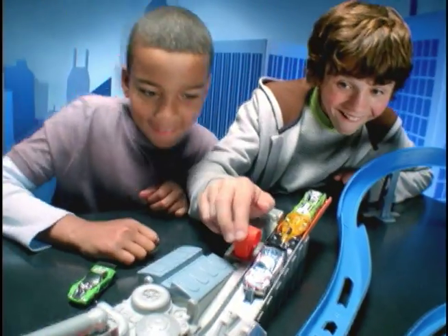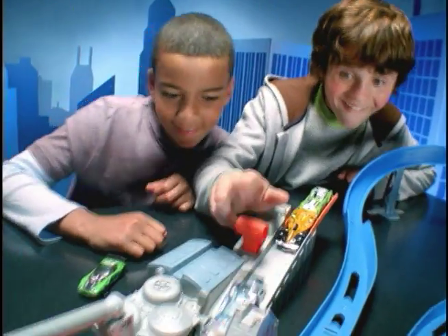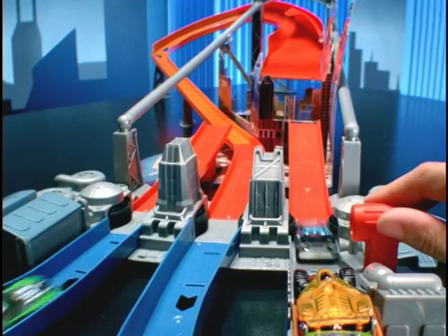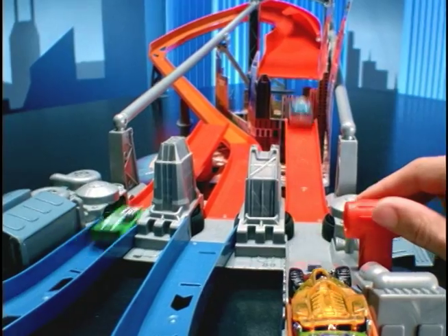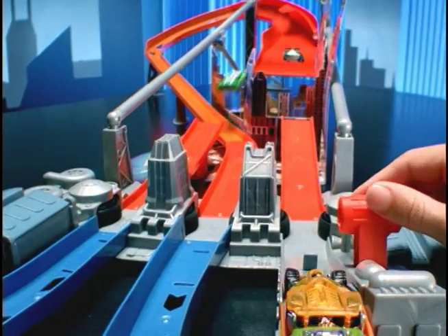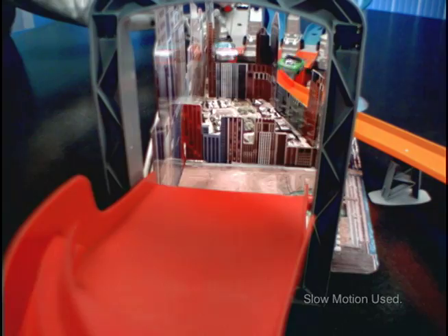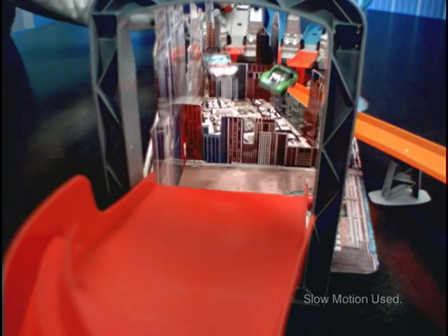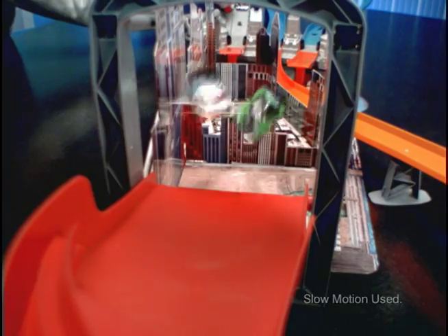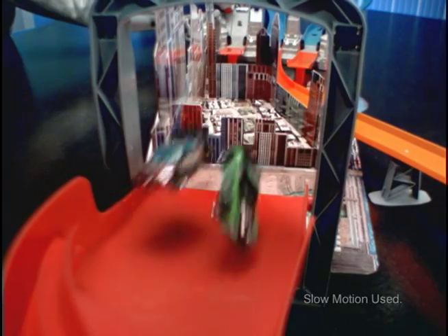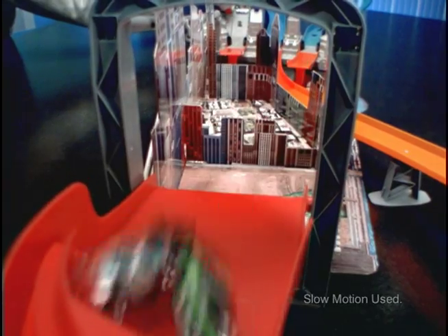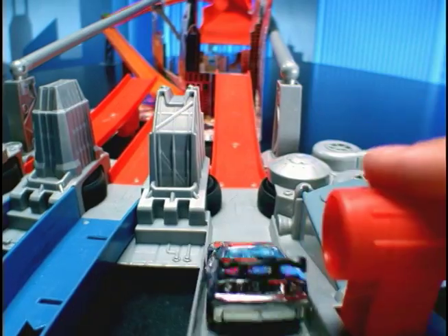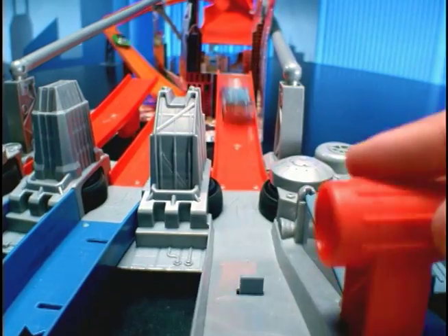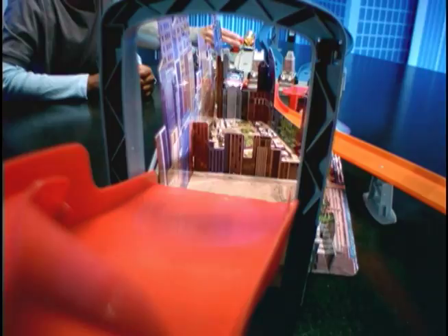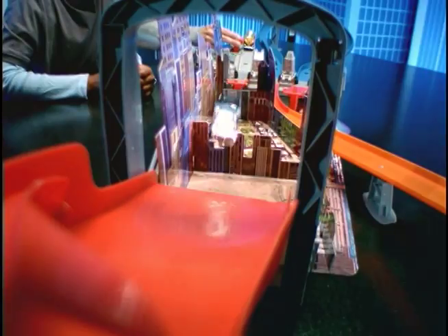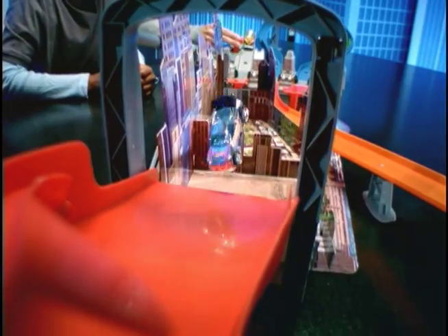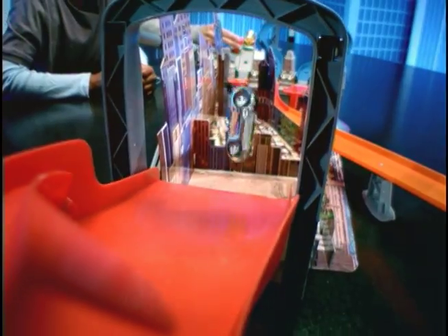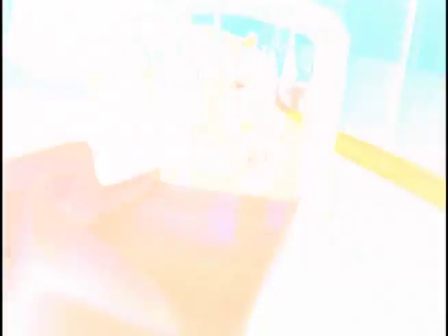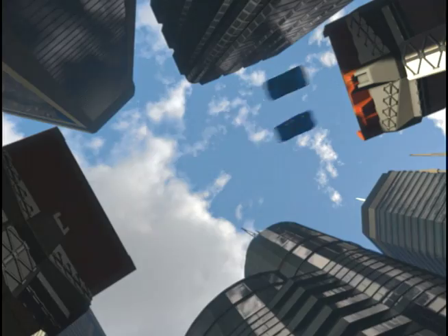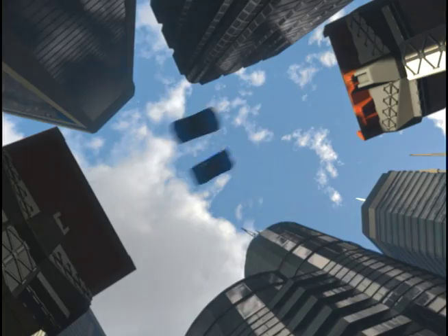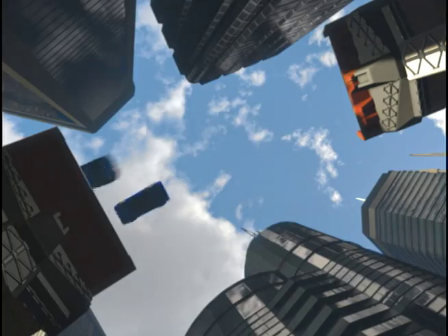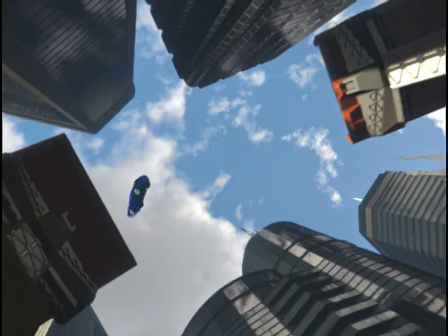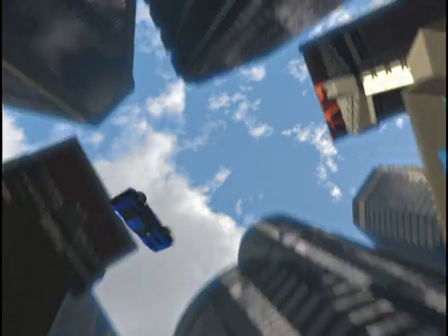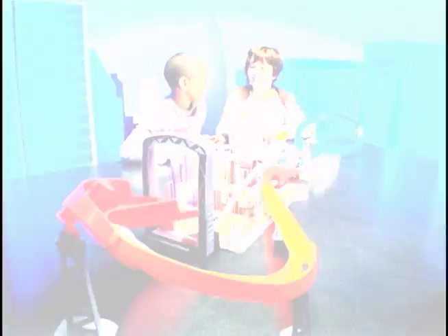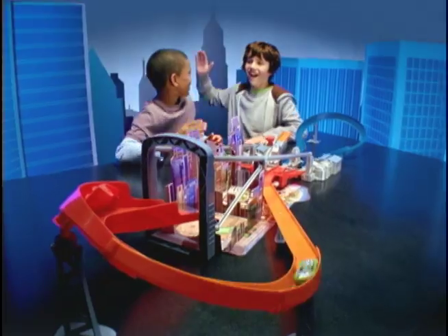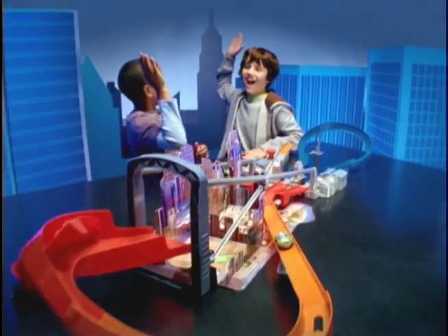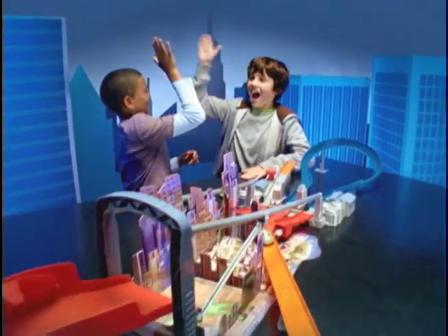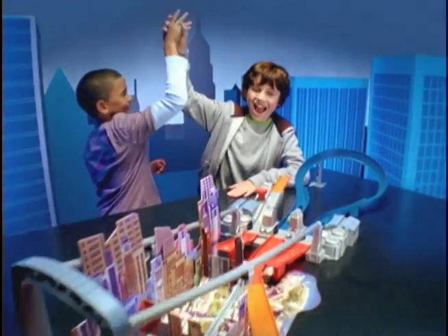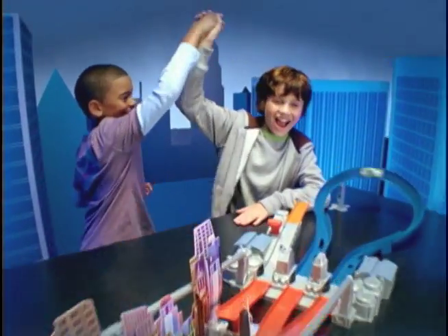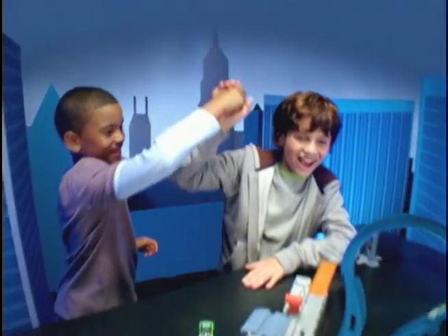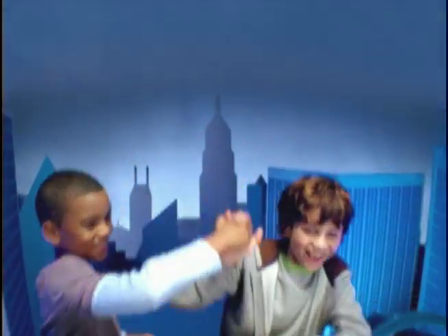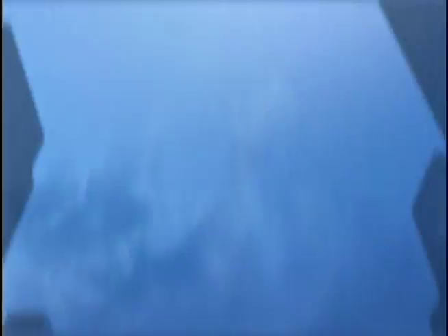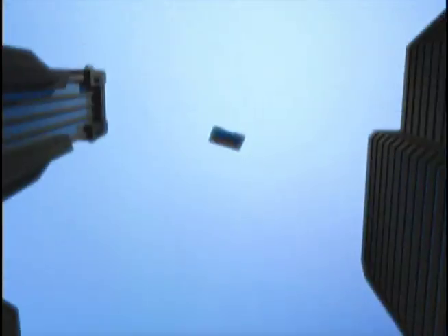Move your timing right and nail the huge jump. Or crash and plunge to the streets below. It's survival of the fastest on the Super Jump Raceway.